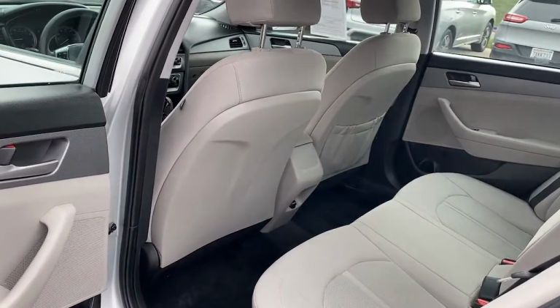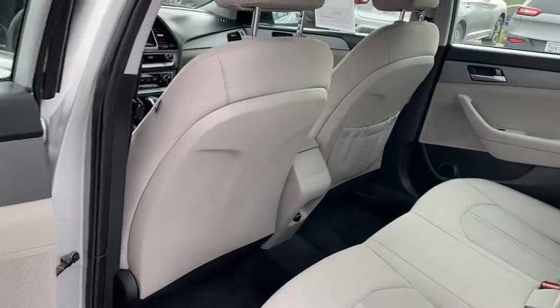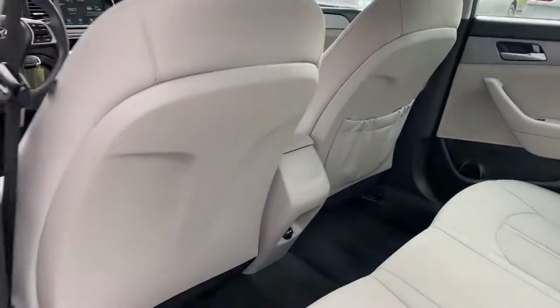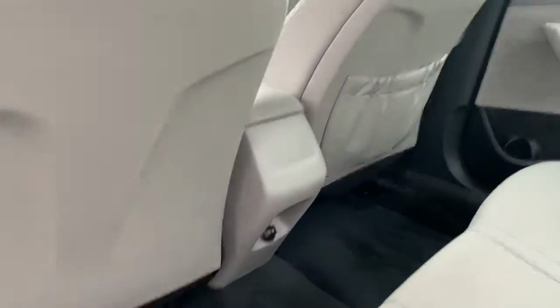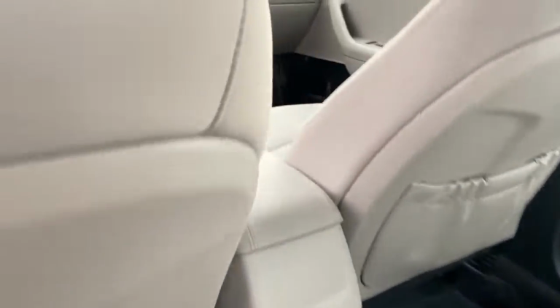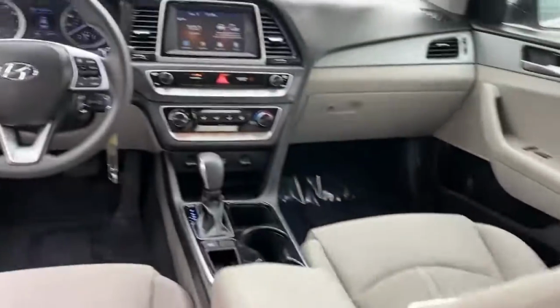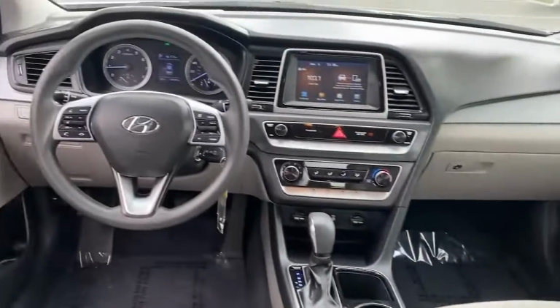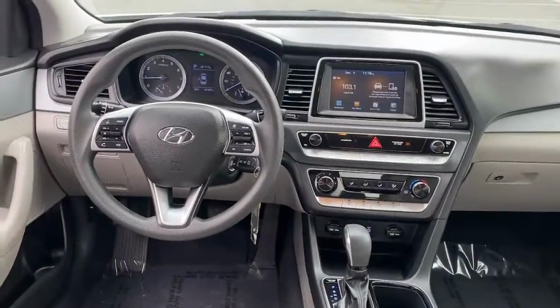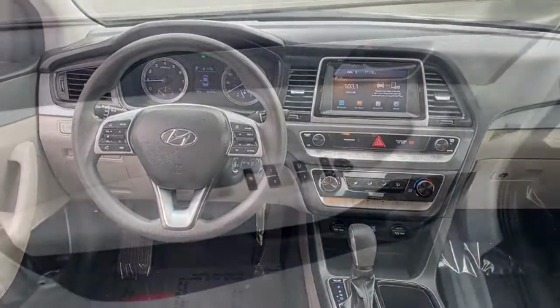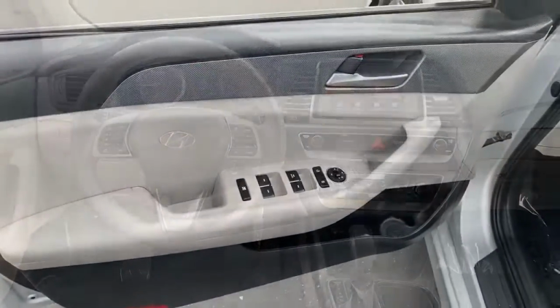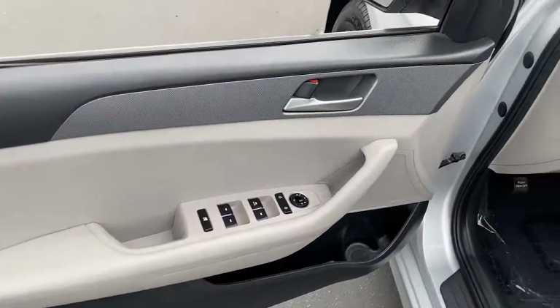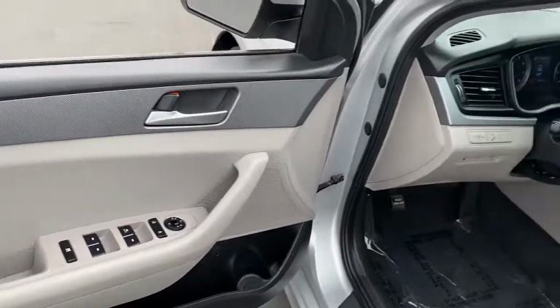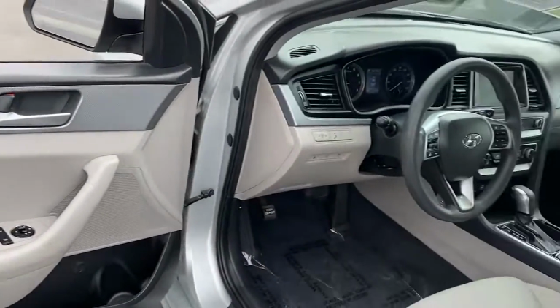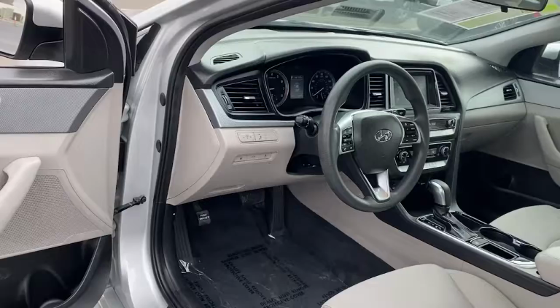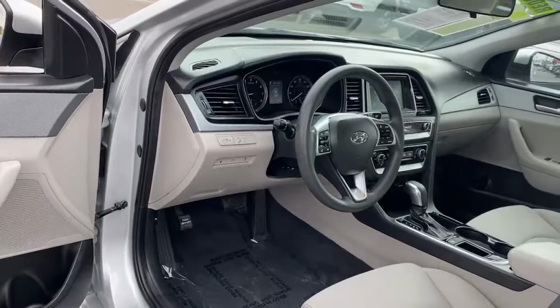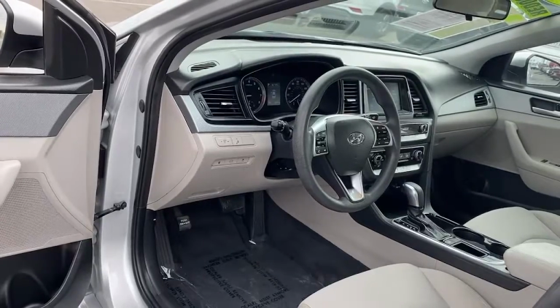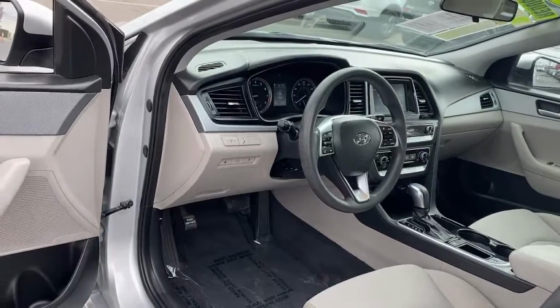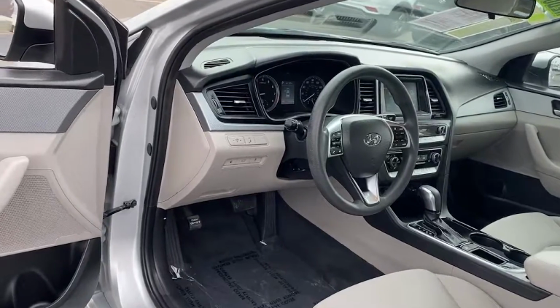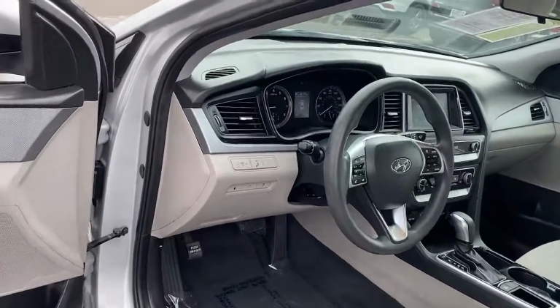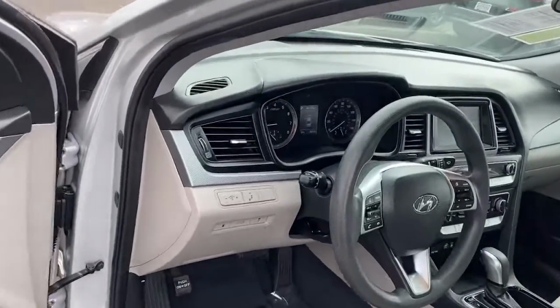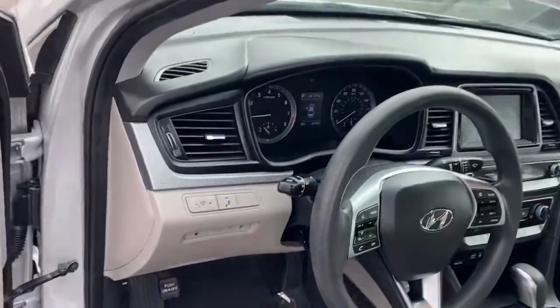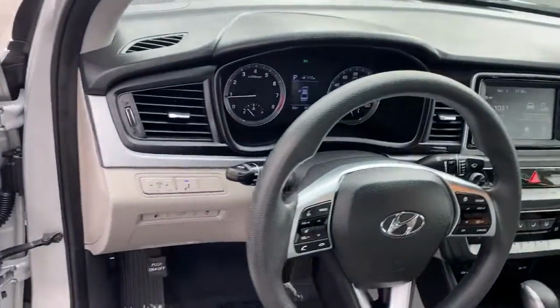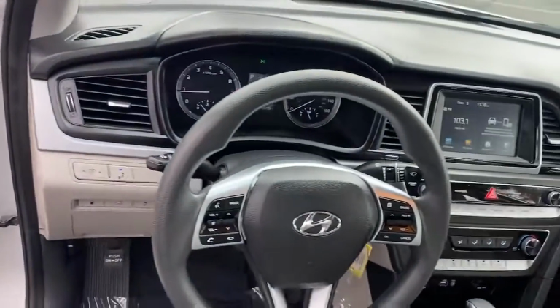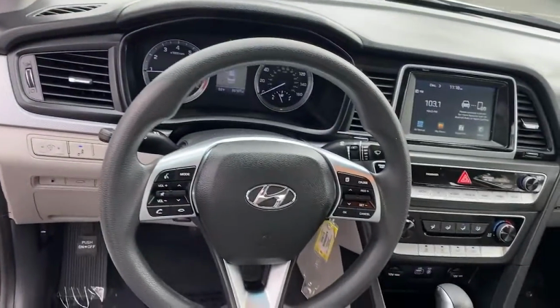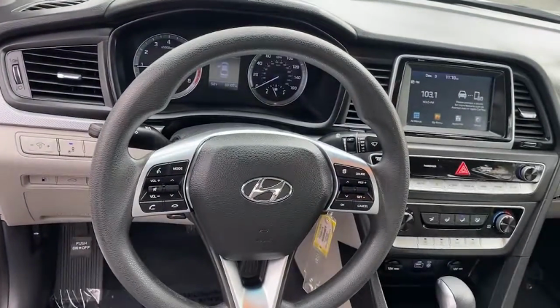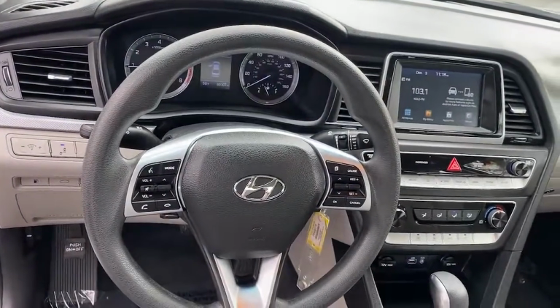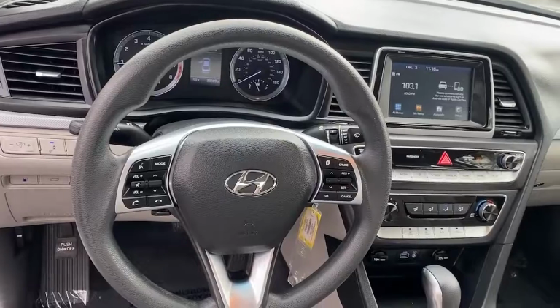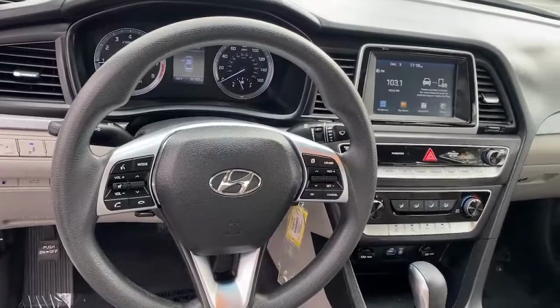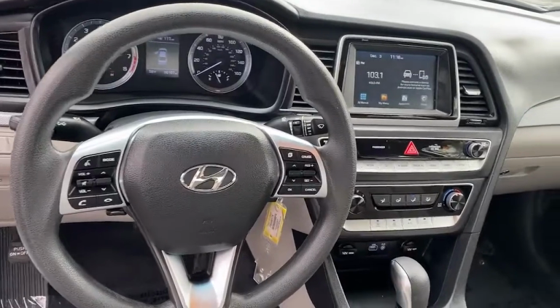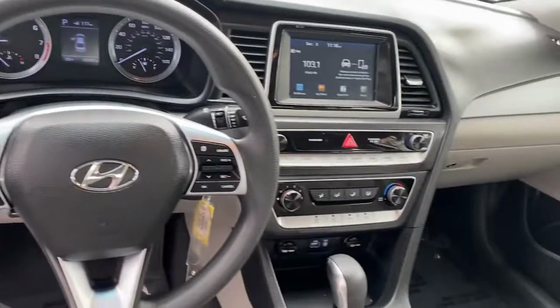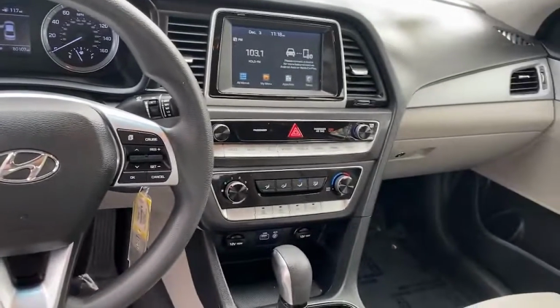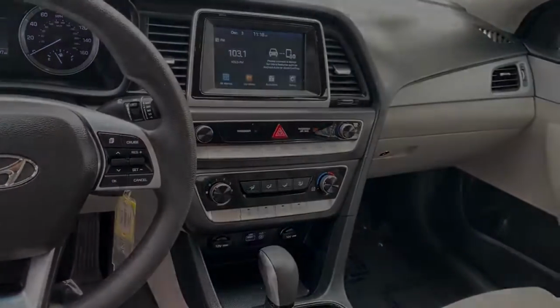These are just some of the great options this vehicle comes with: traction control, intermittent wipers, daytime running lights, trip computer, remote trunk release, cruise control, bucket seats, and power windows.